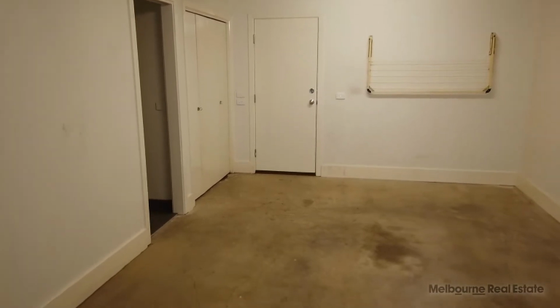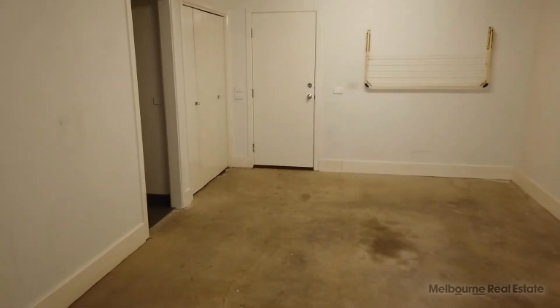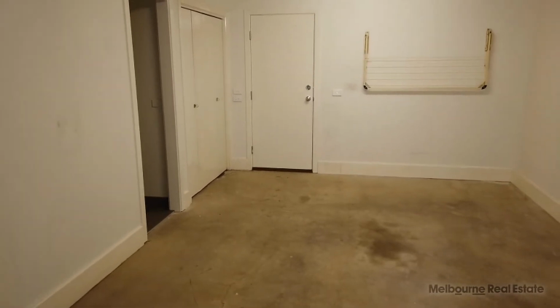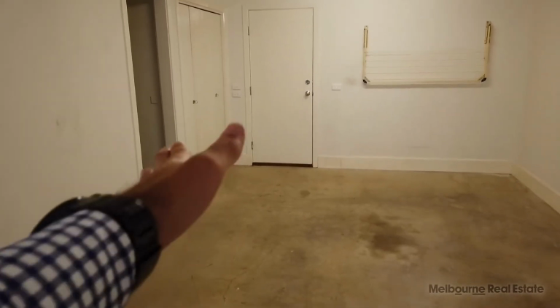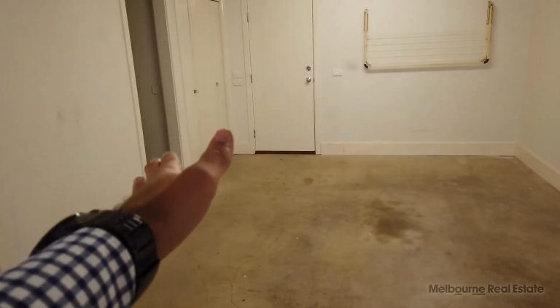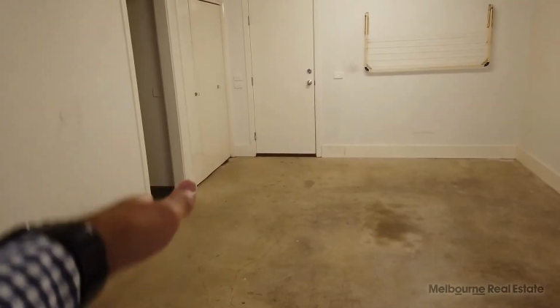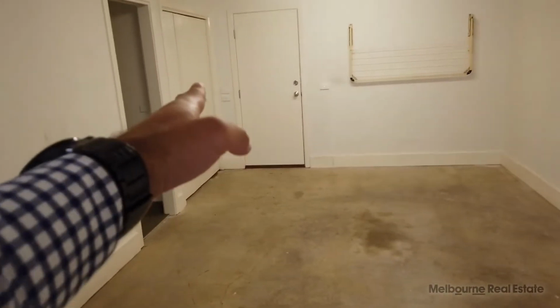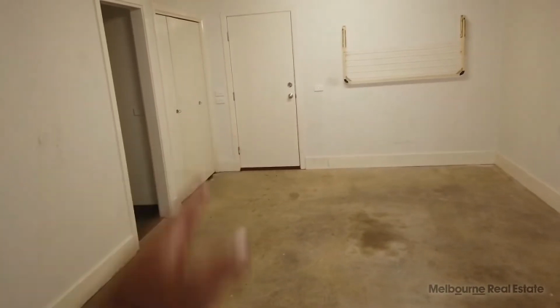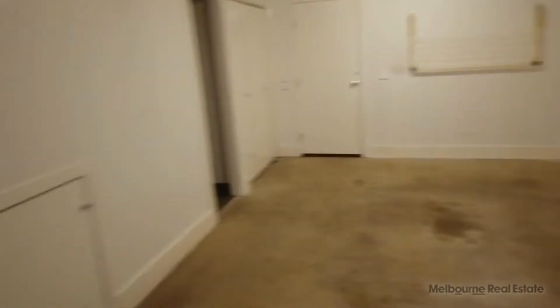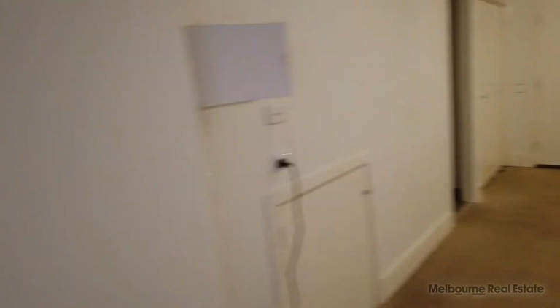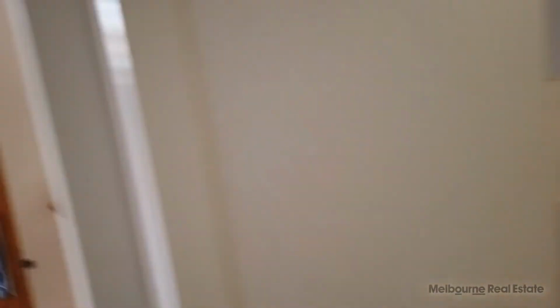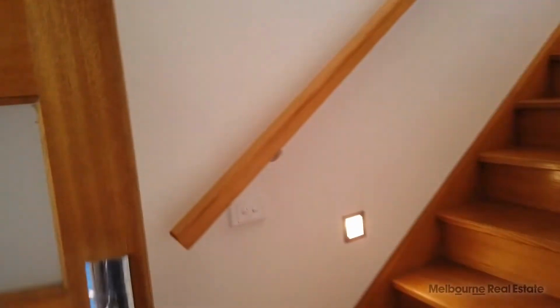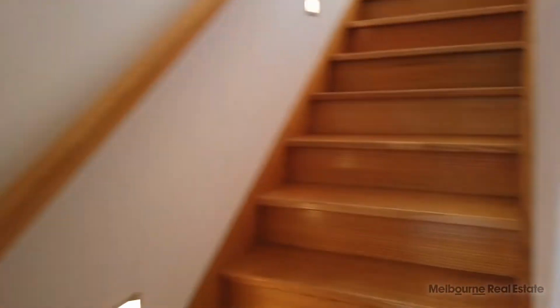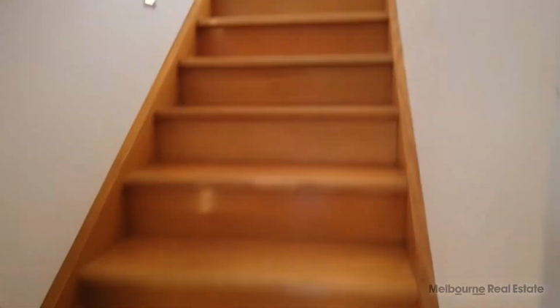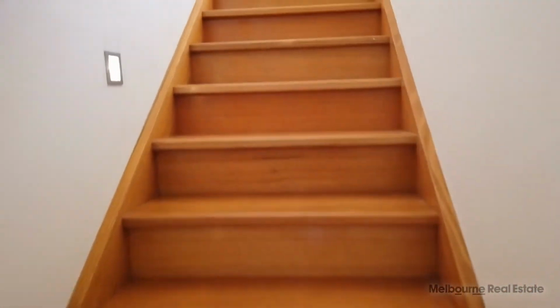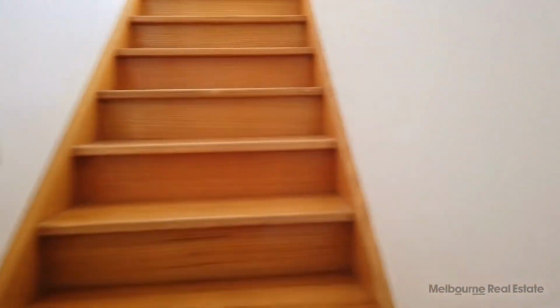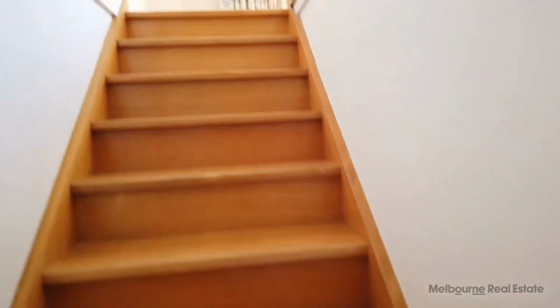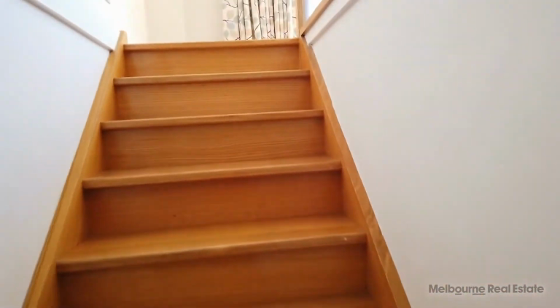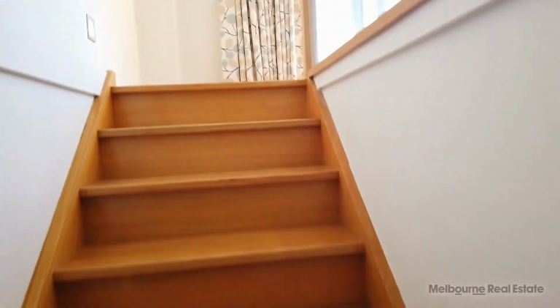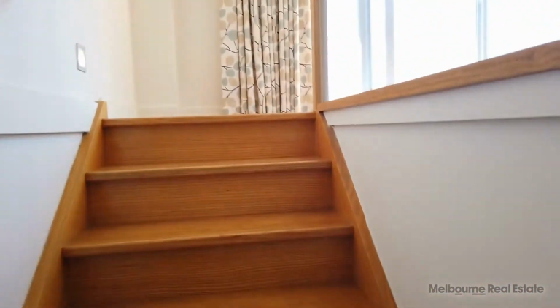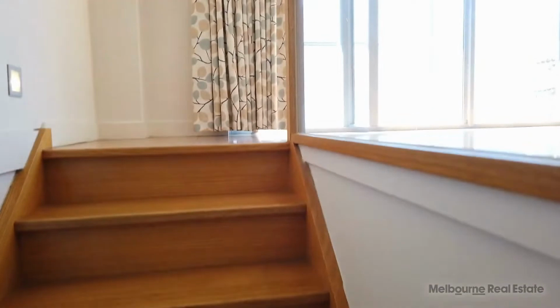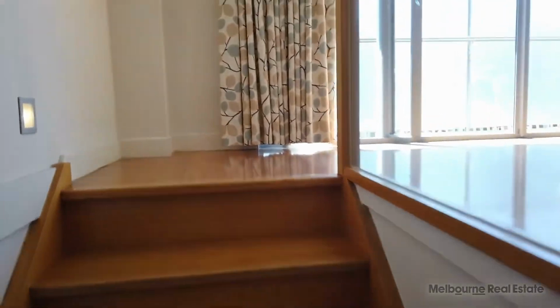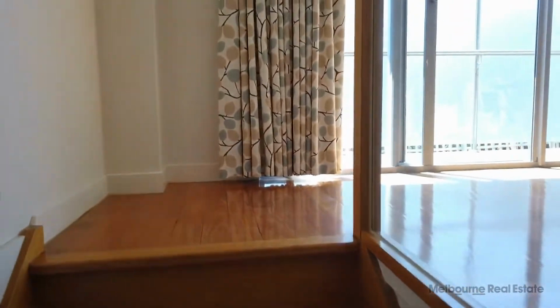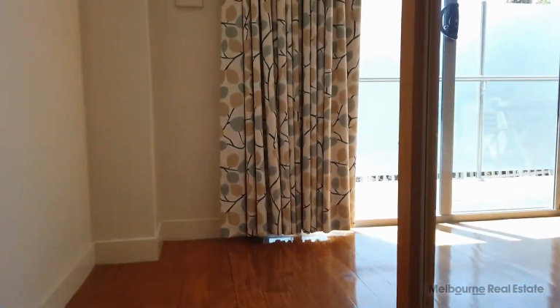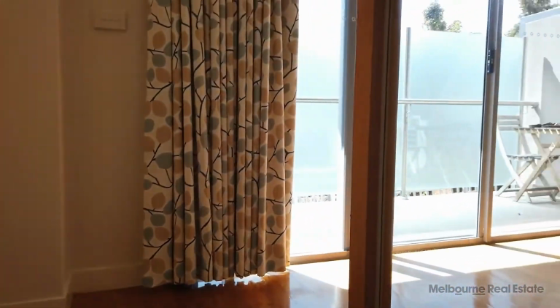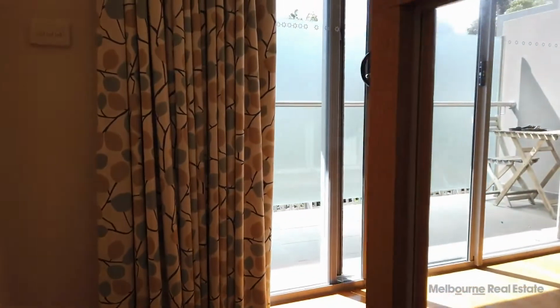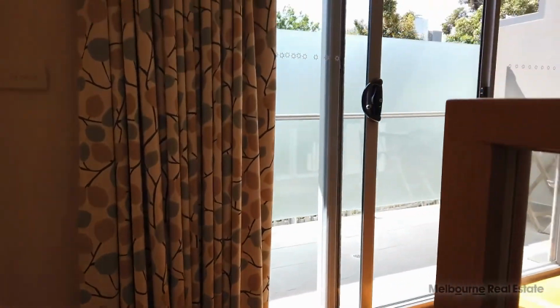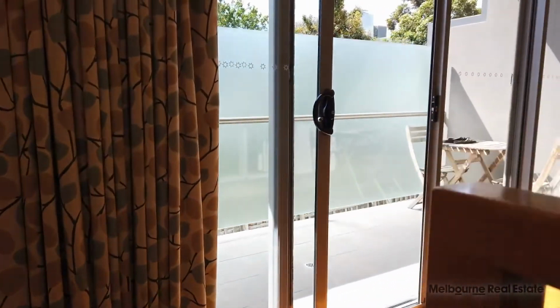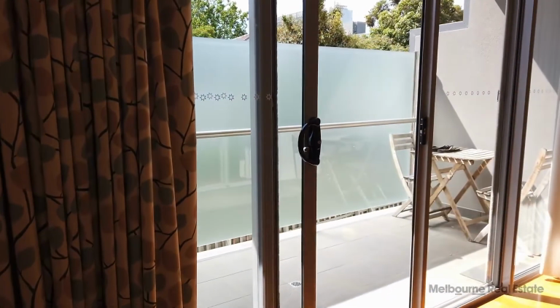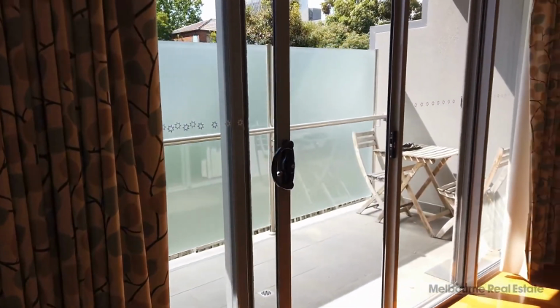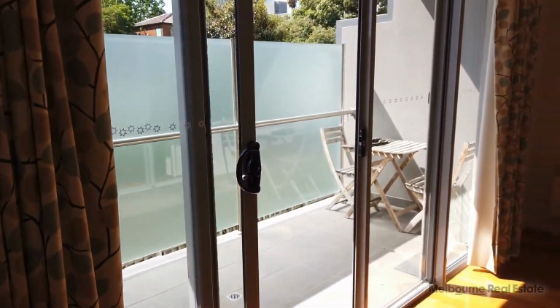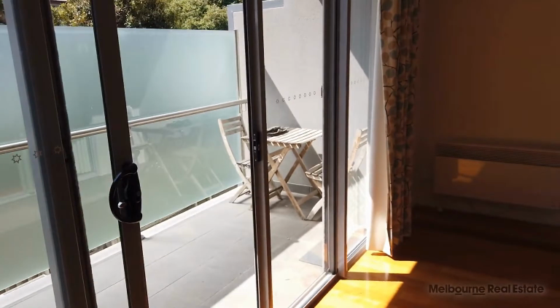Down here in the garage we have a powder room to my left and the laundry just there. We're going to walk up to level one, which is the living and meals area, with a fantastic balcony with plenty of sun flowing through.